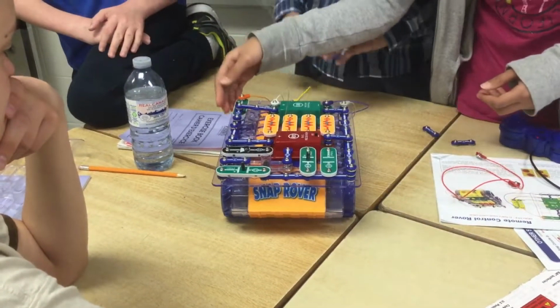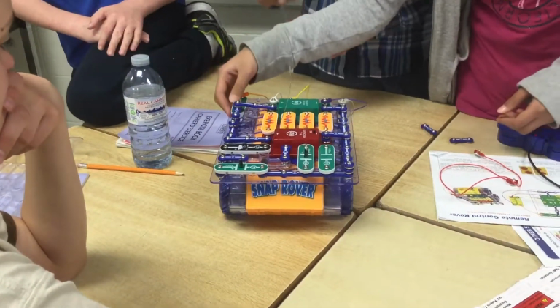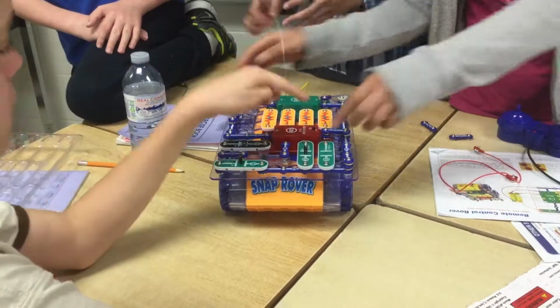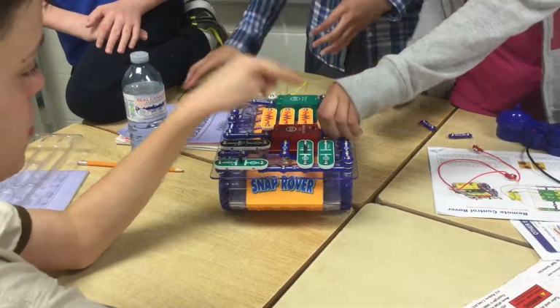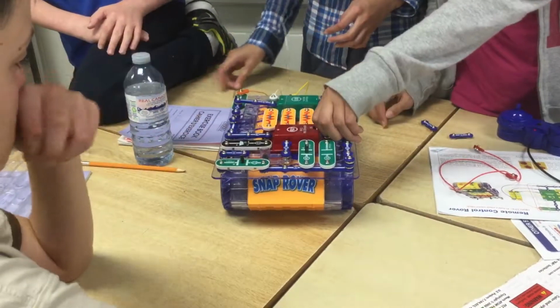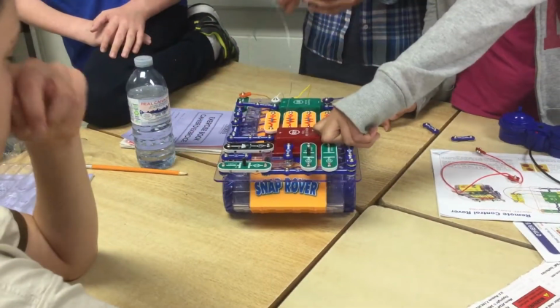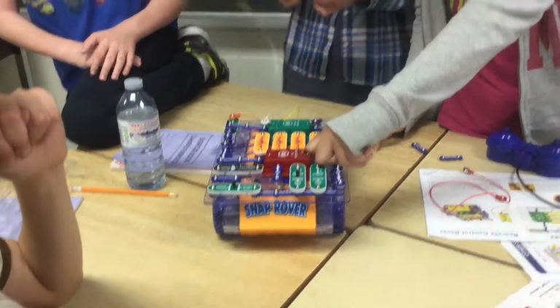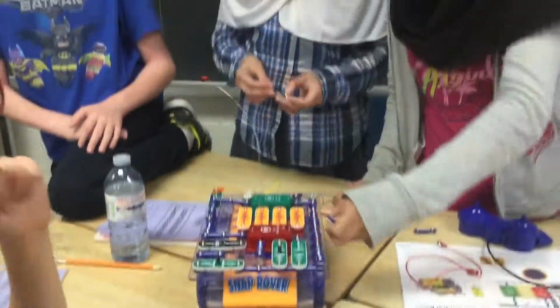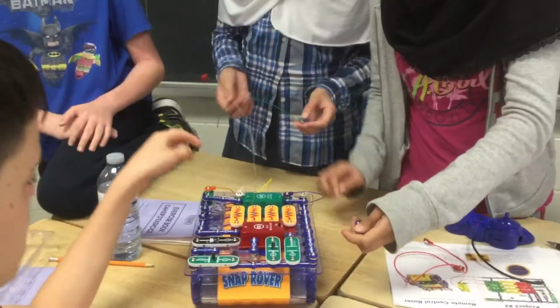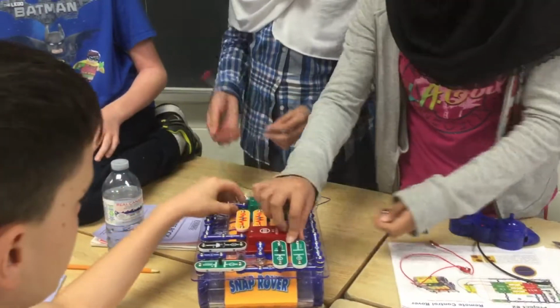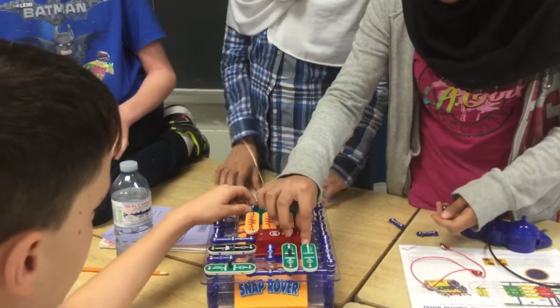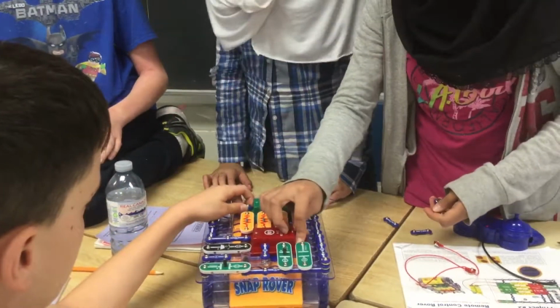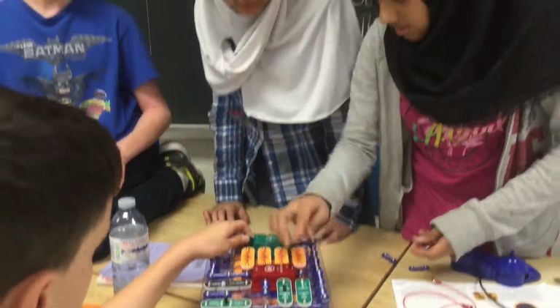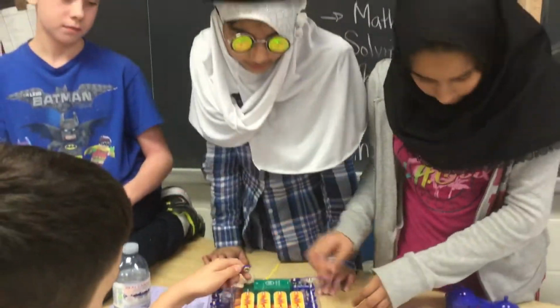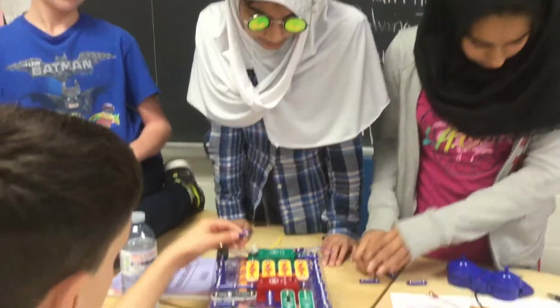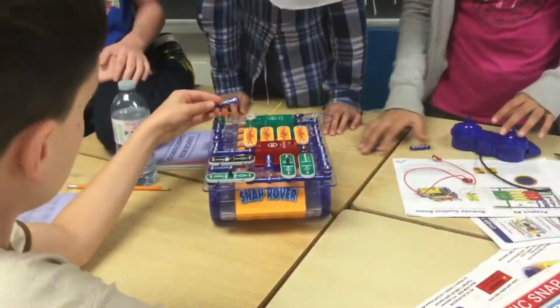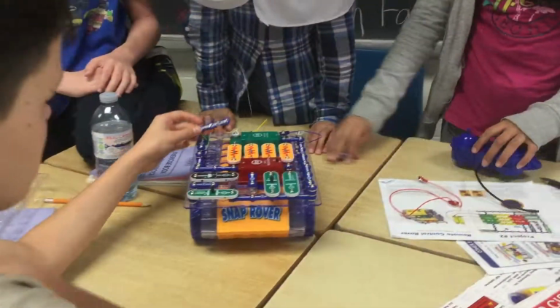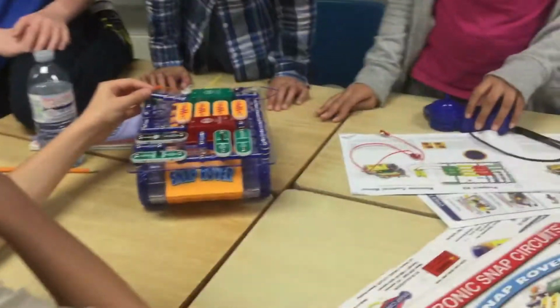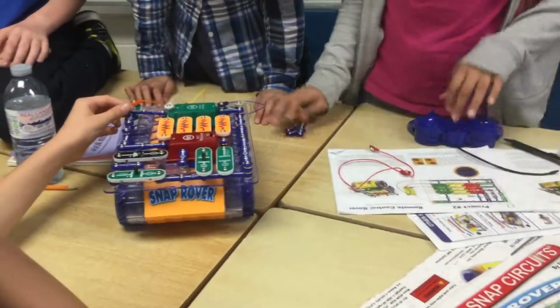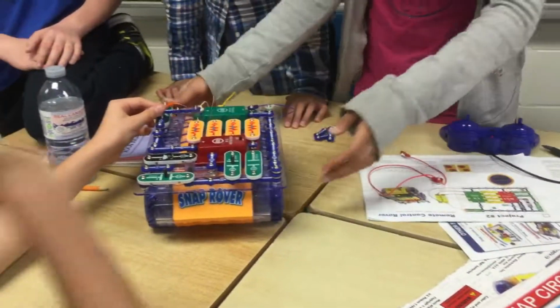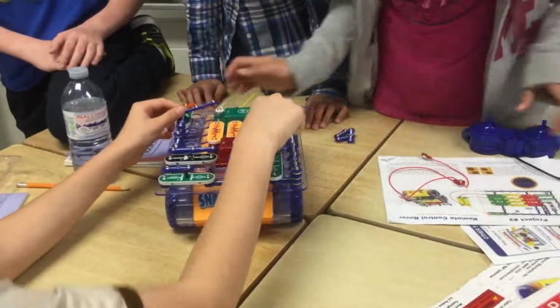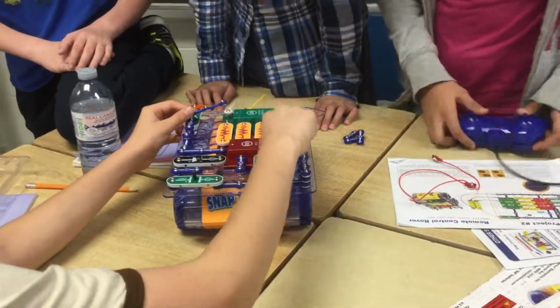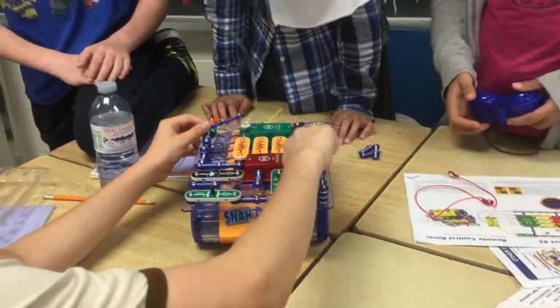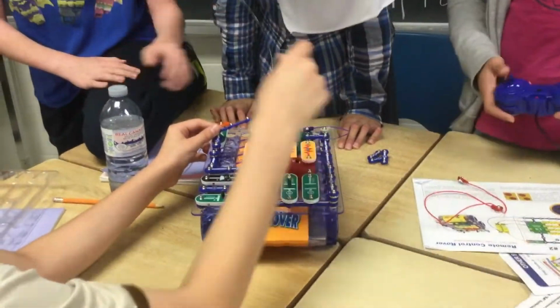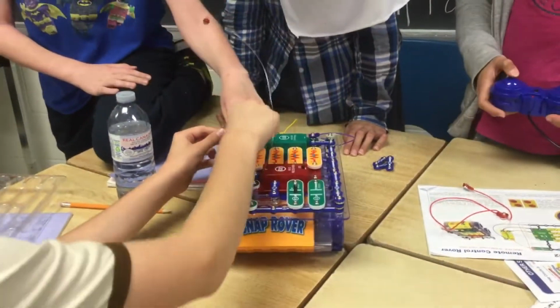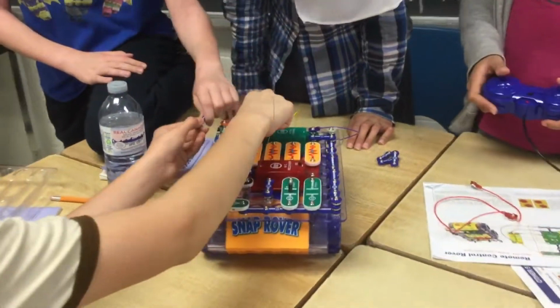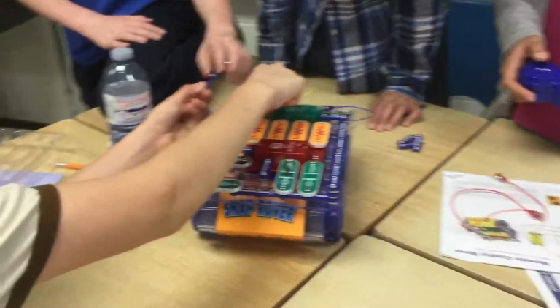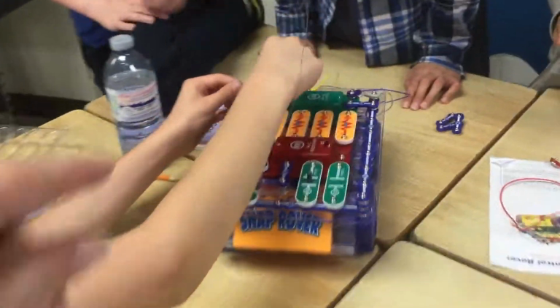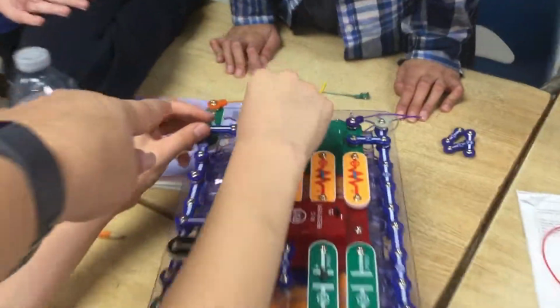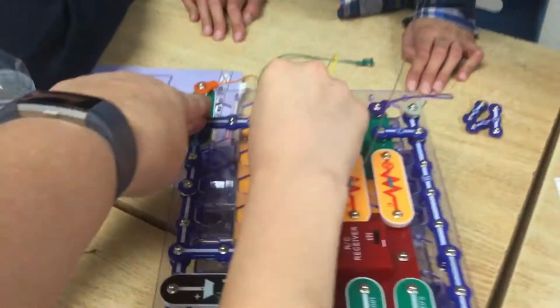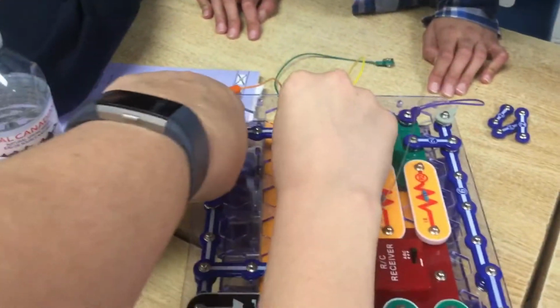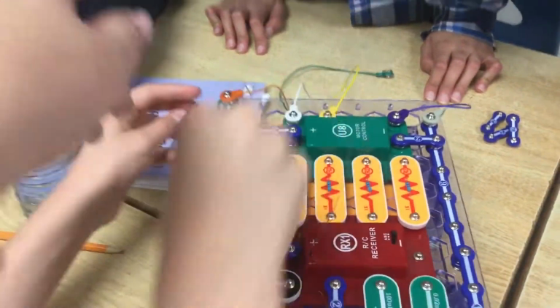It doesn't work. What about we level the three? Yeah. Now does the remote work? I don't know. No. But we've got it working with this switch here.